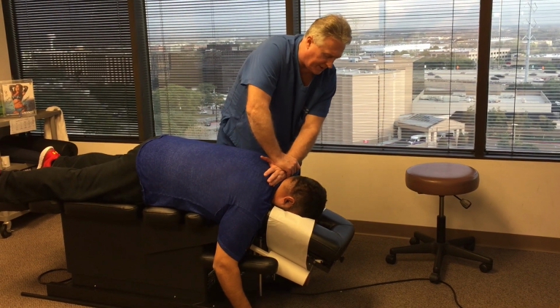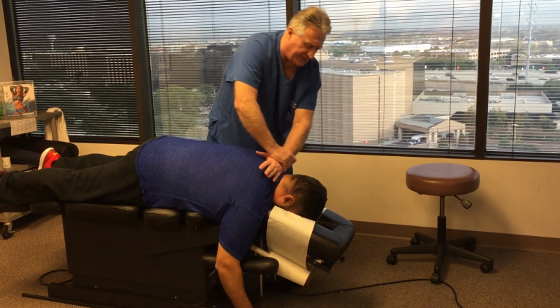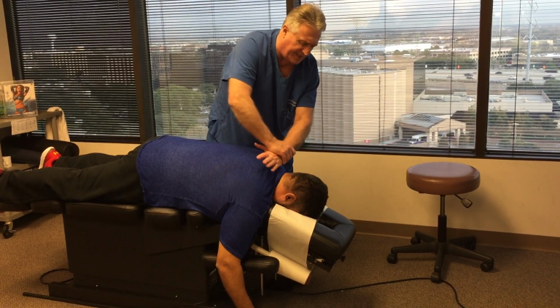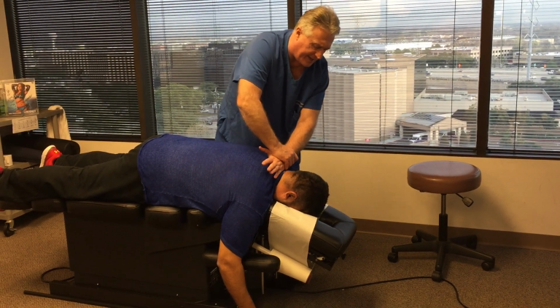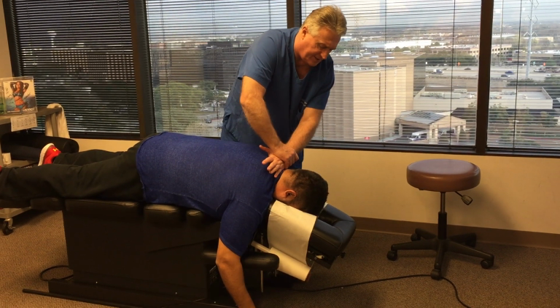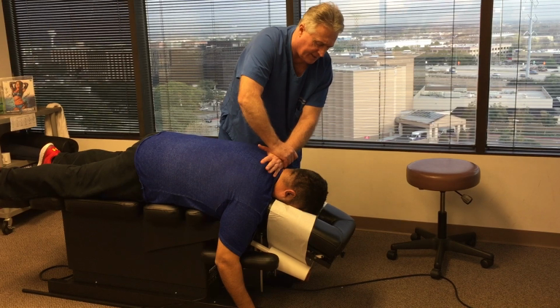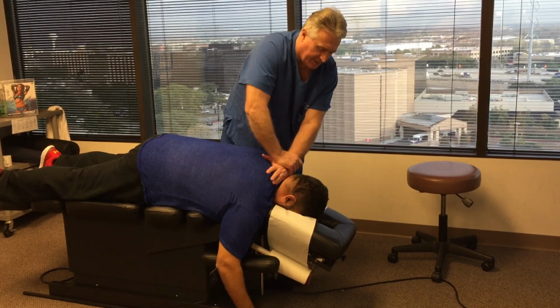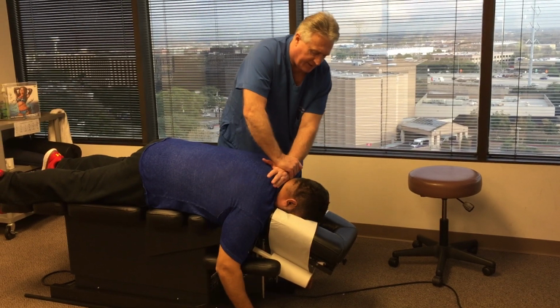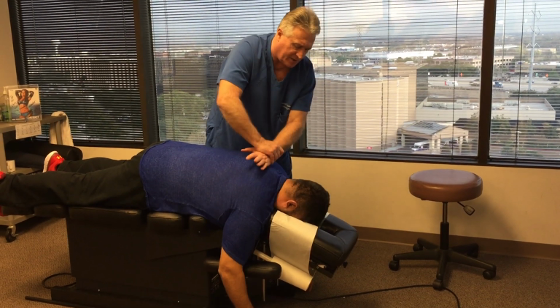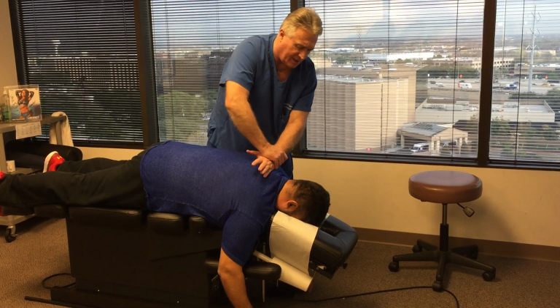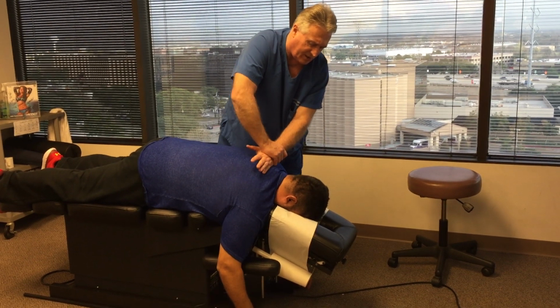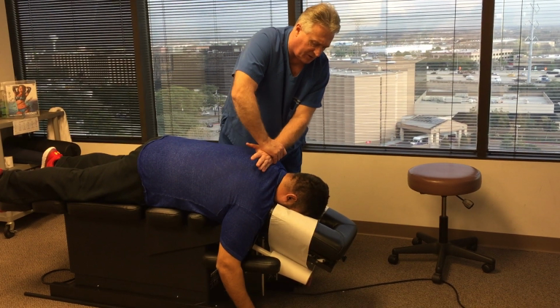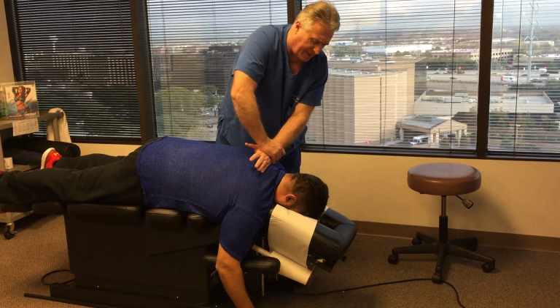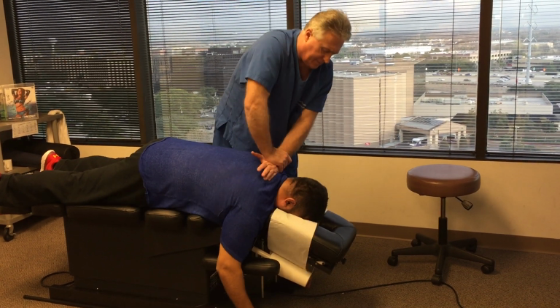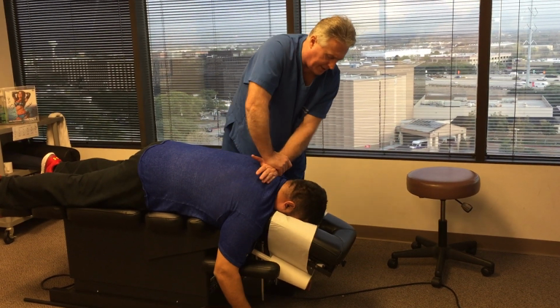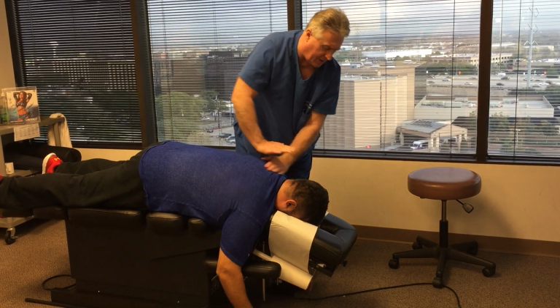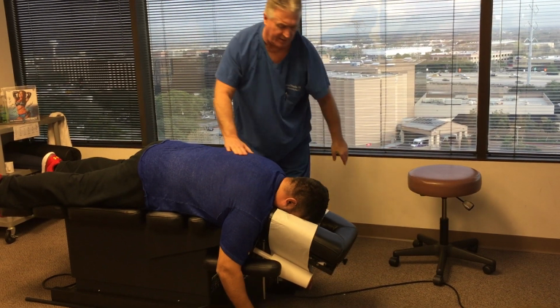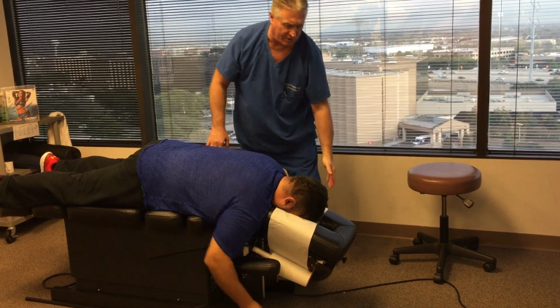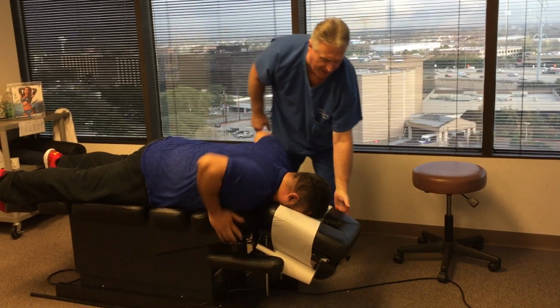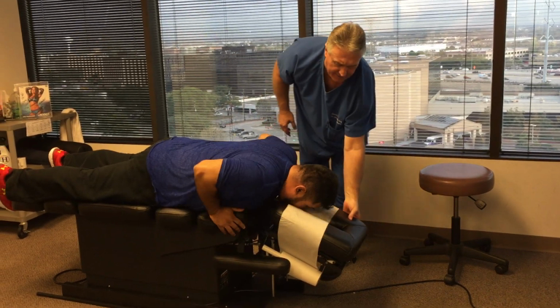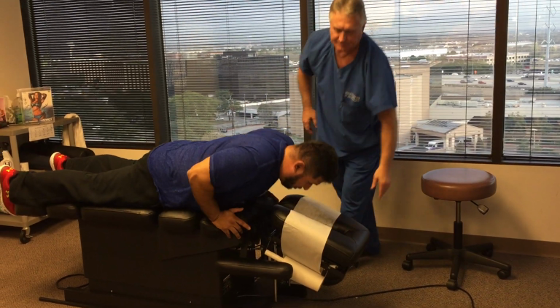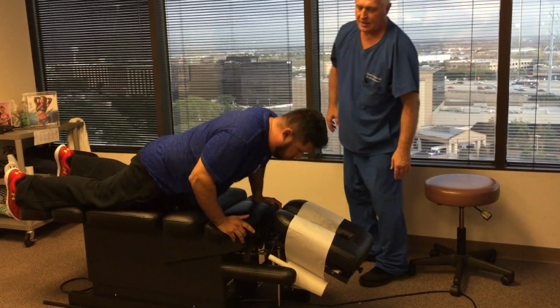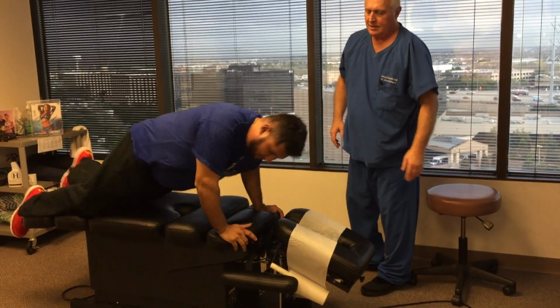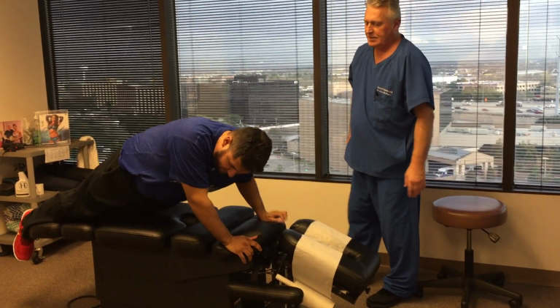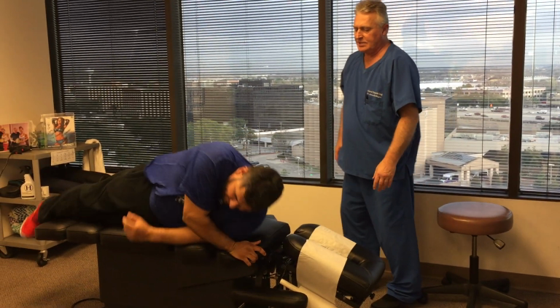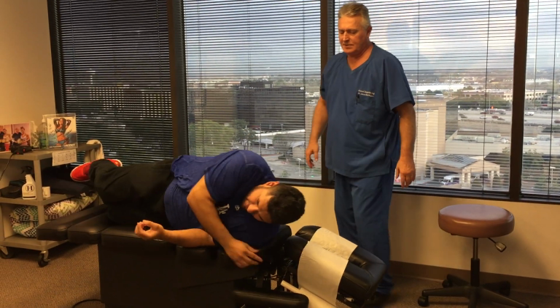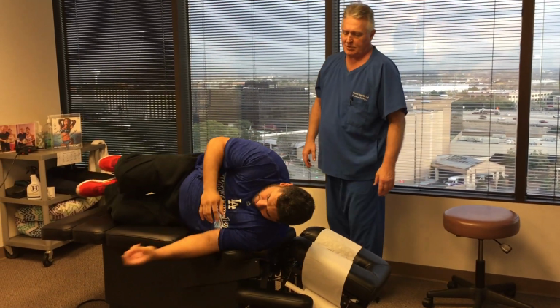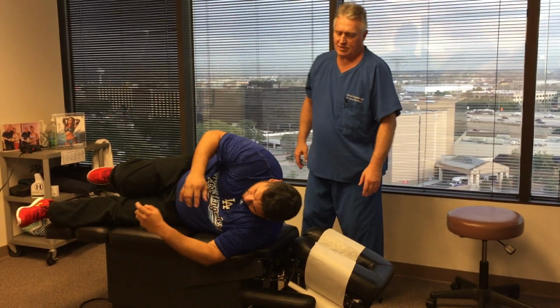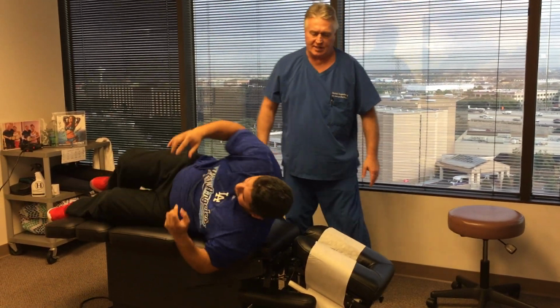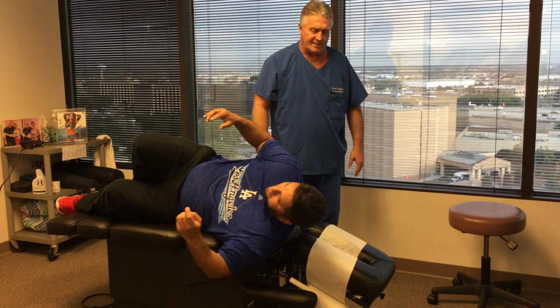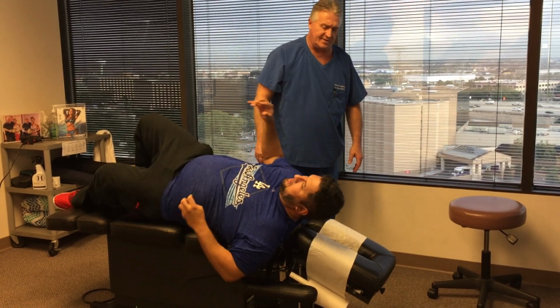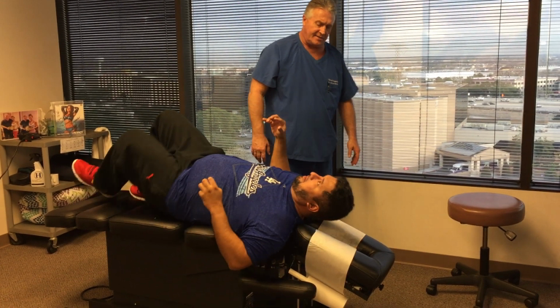This is the Z-axis that we're adjusting on the cervical spine now. Let's turn you on your back. This next adjustment that I'm going to be doing is on the X and Z-axis.